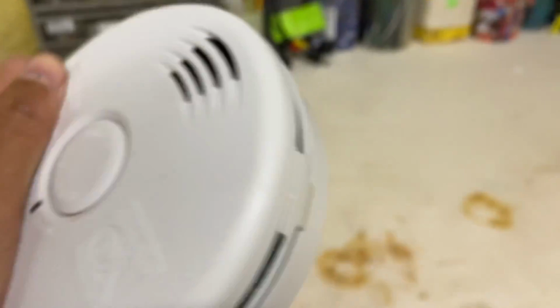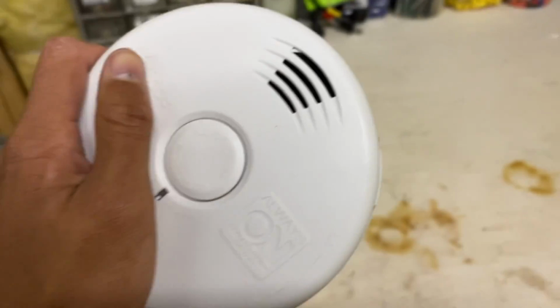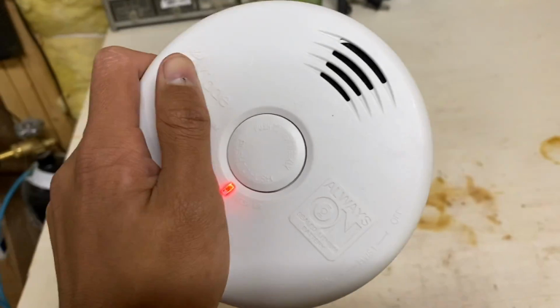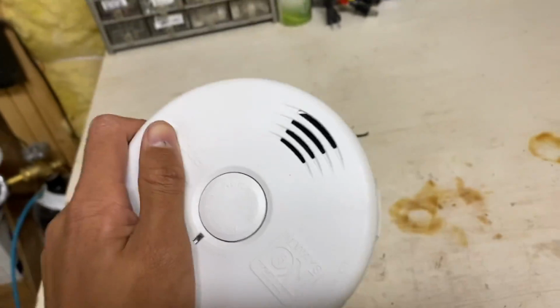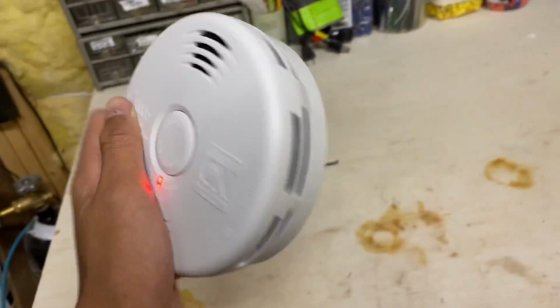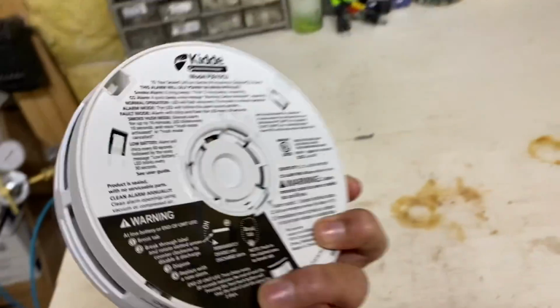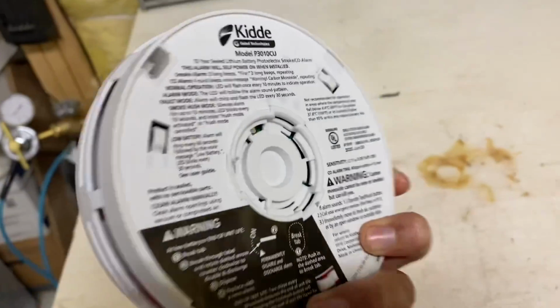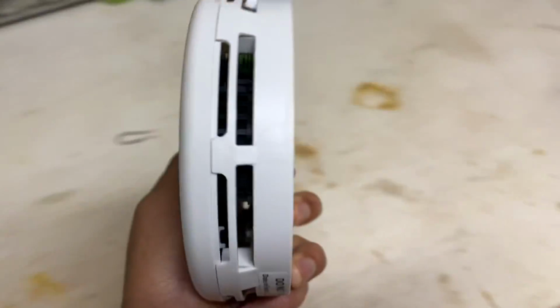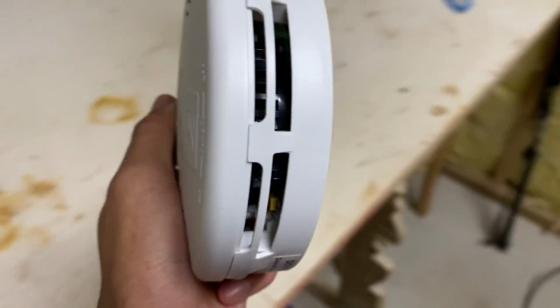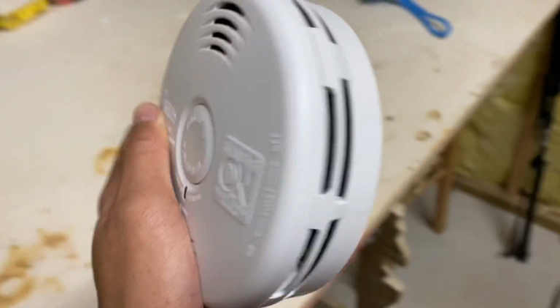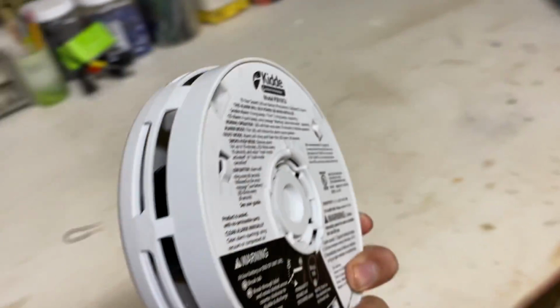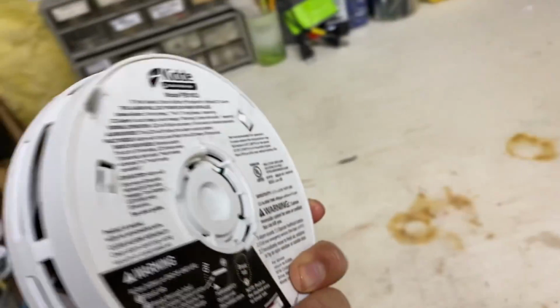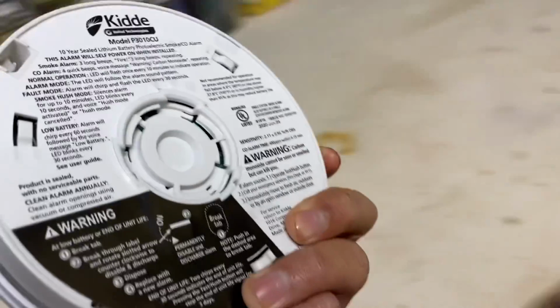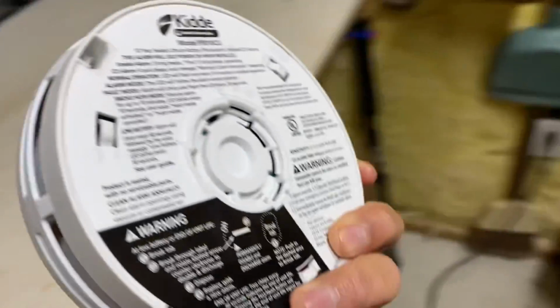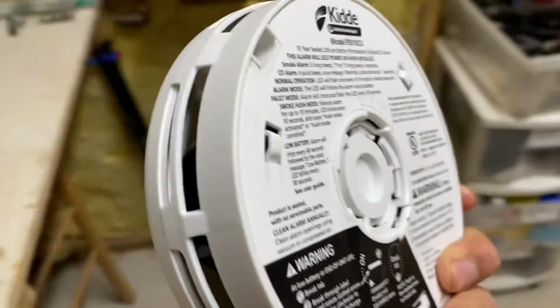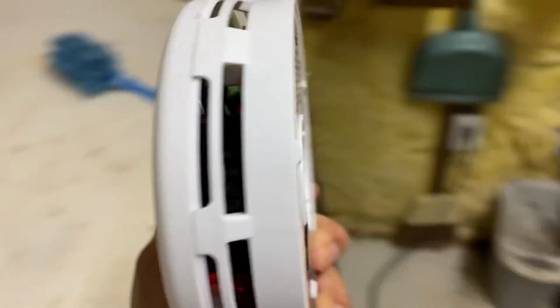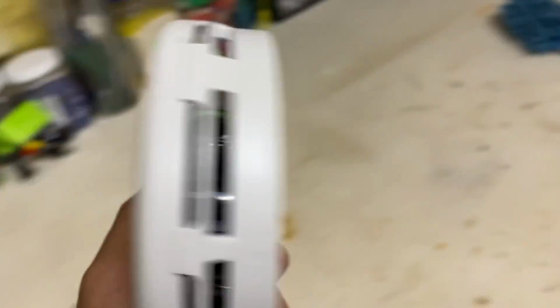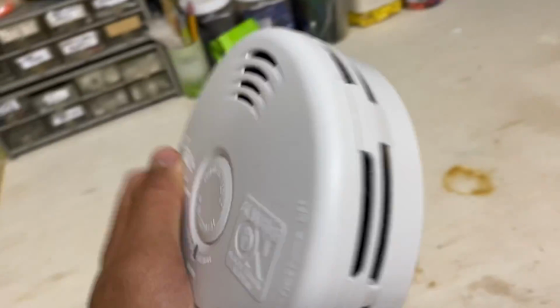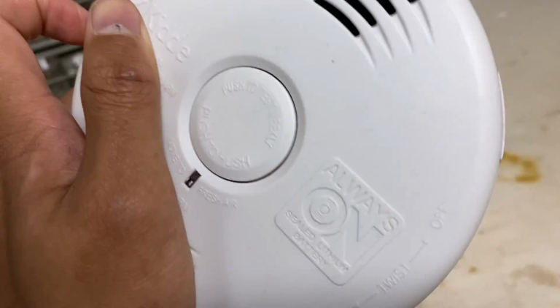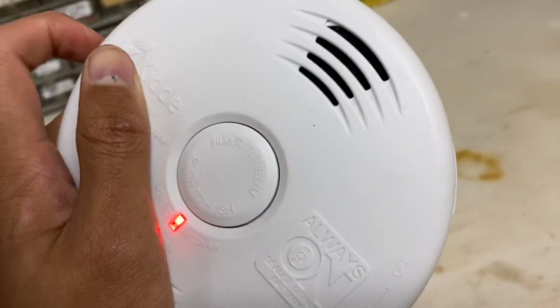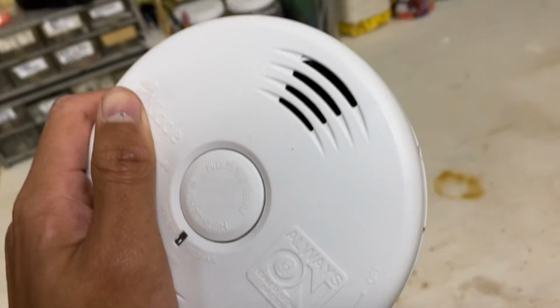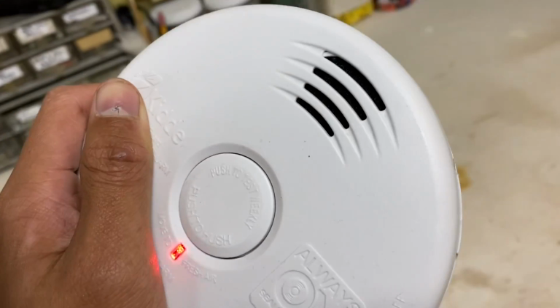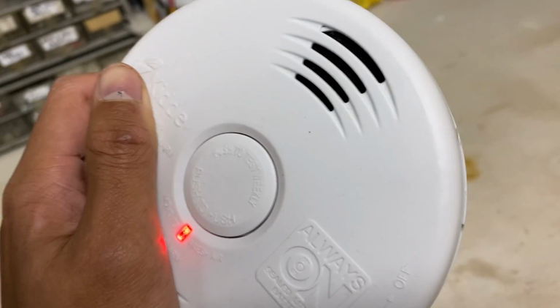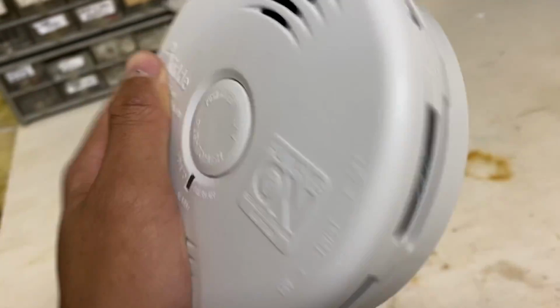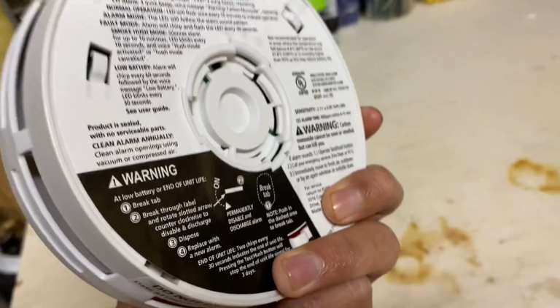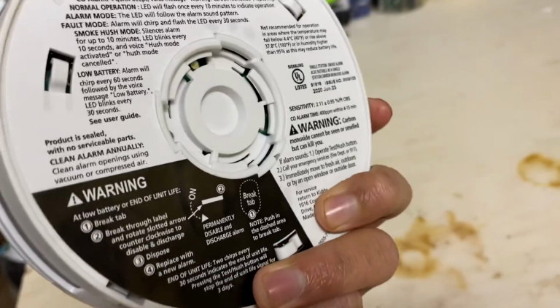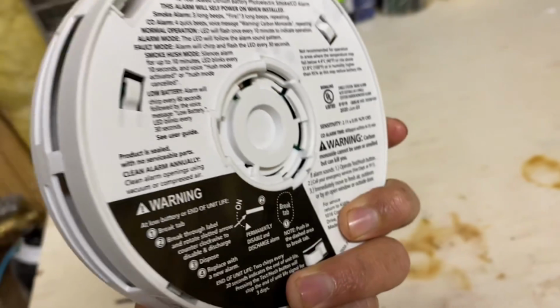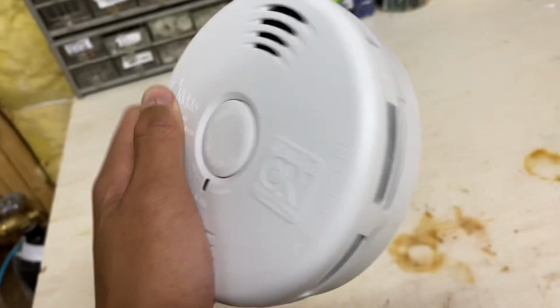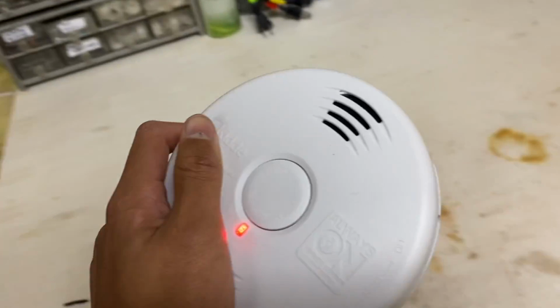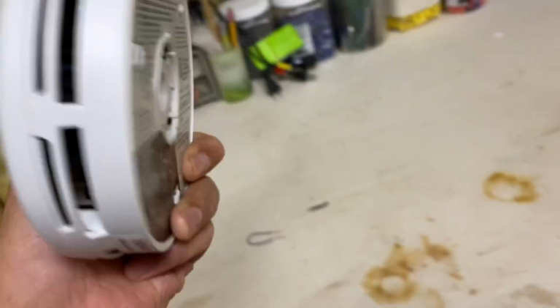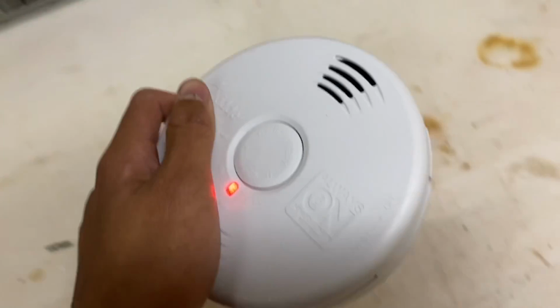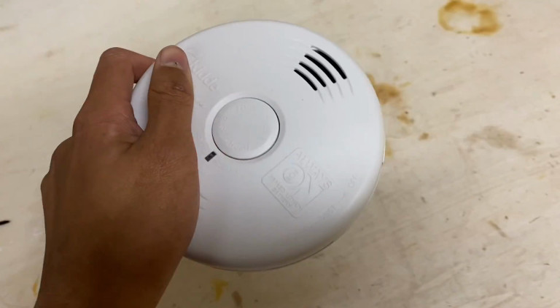And it's beeping. Obviously there is no fire, there is absolutely no smoke. It was actually just sitting above the fireplace, which was not burning, and it's making noises when there's no fire.